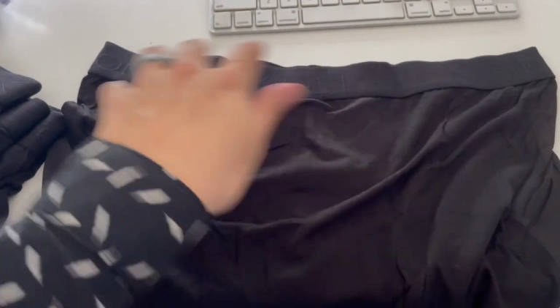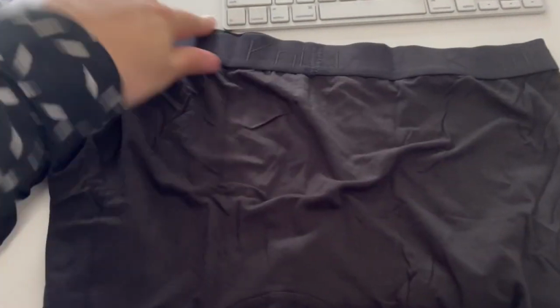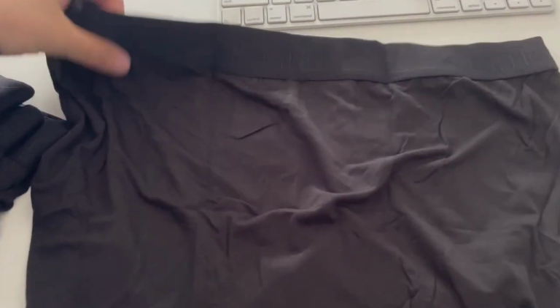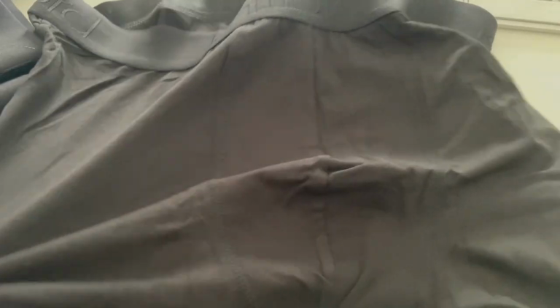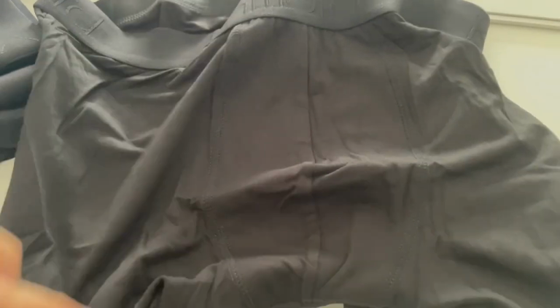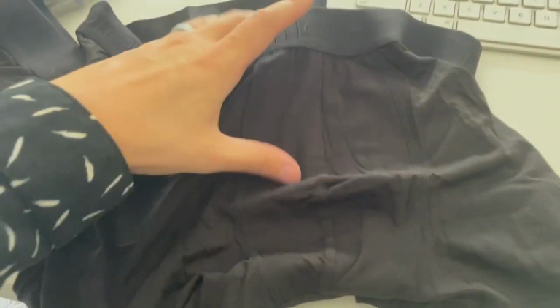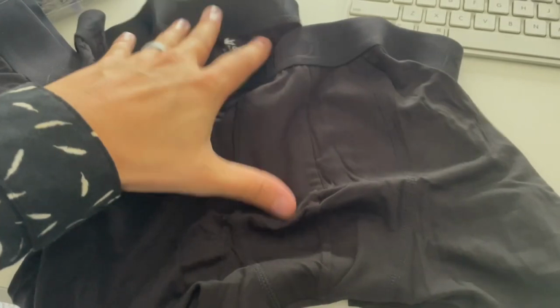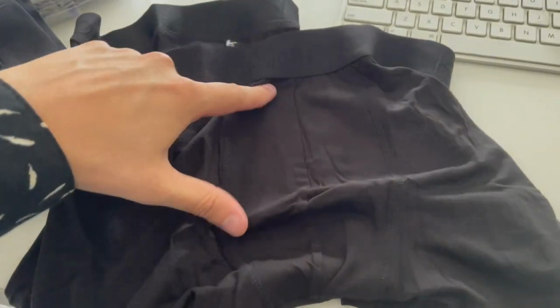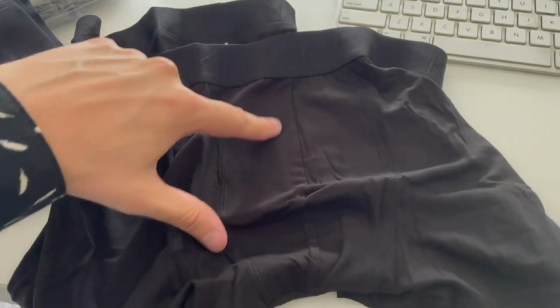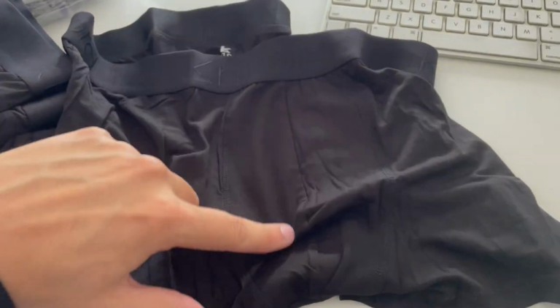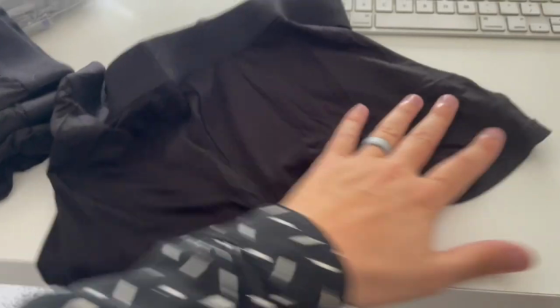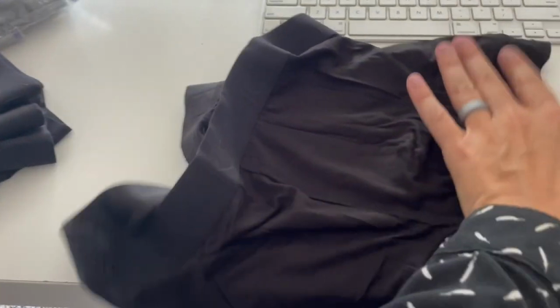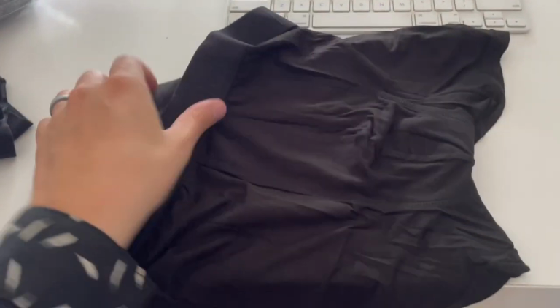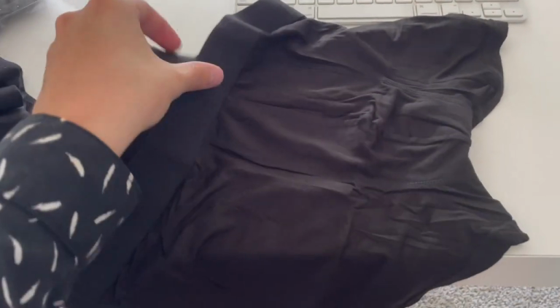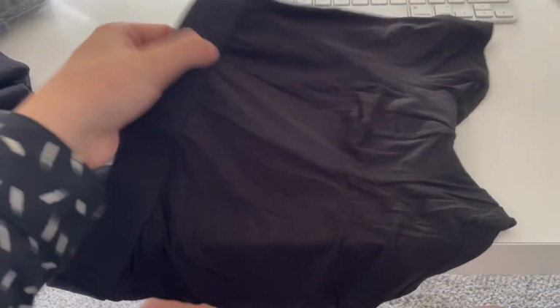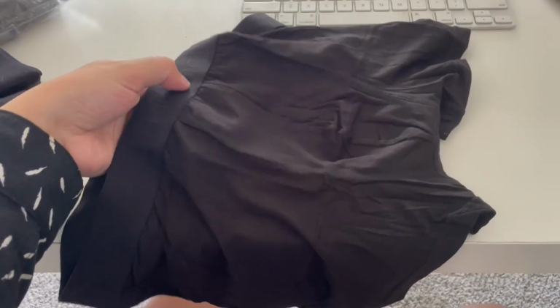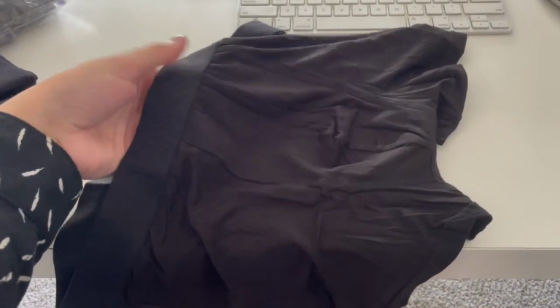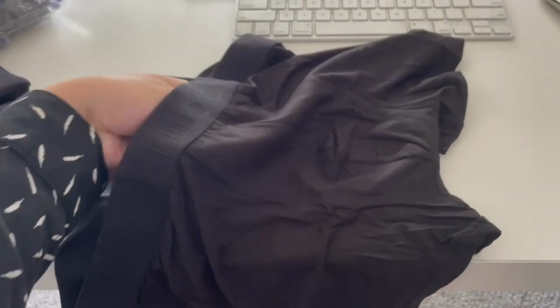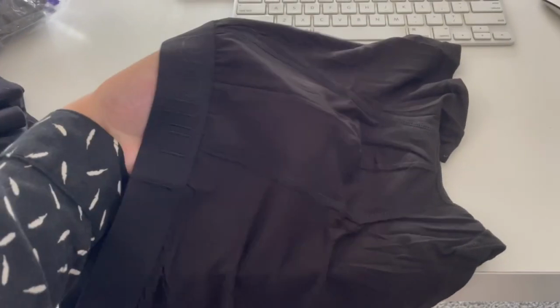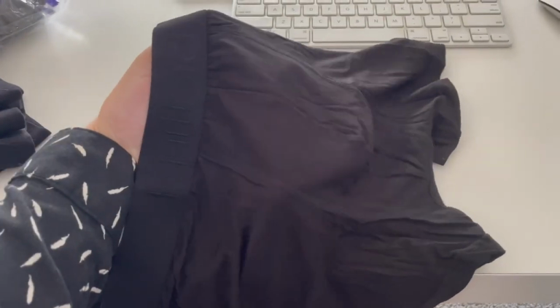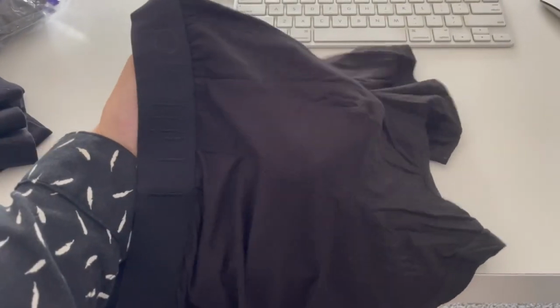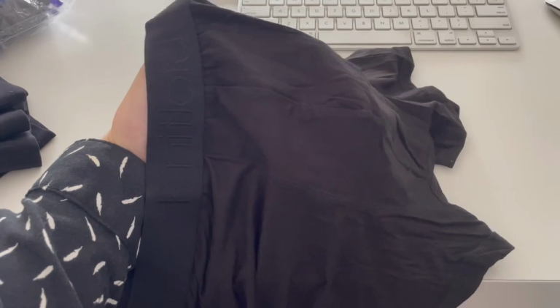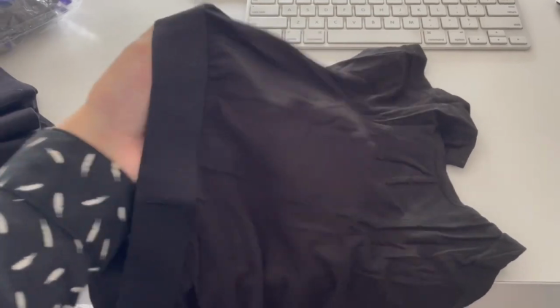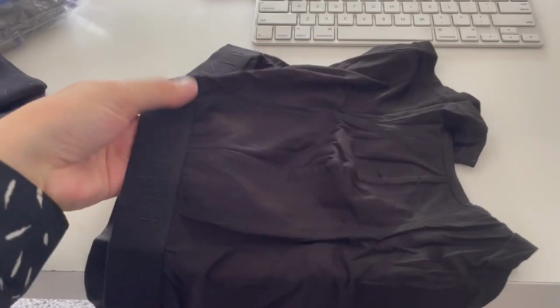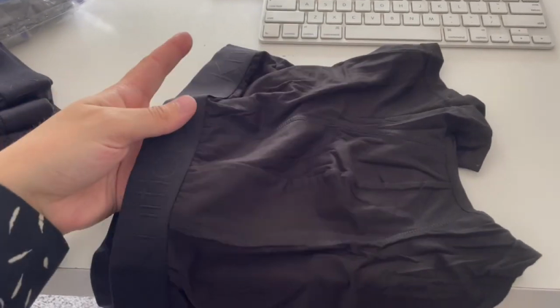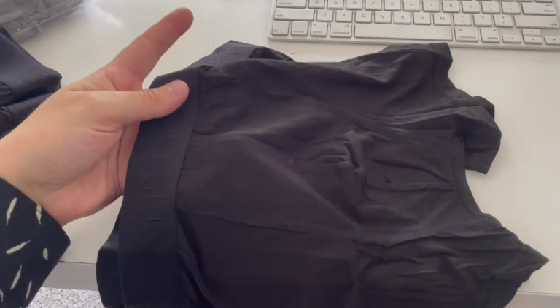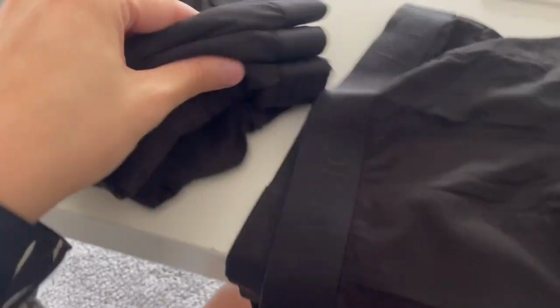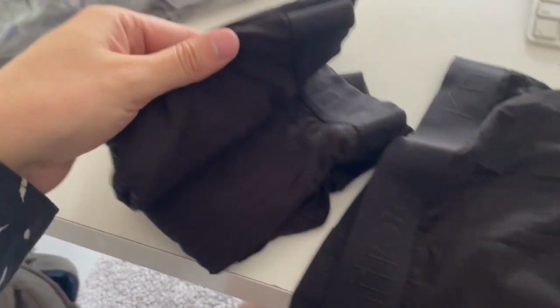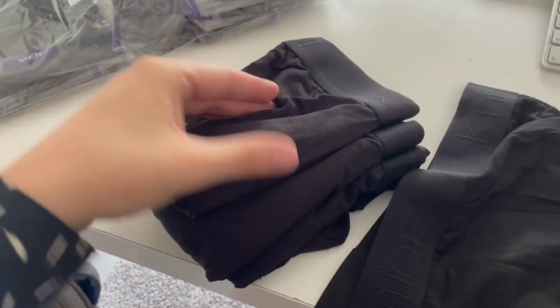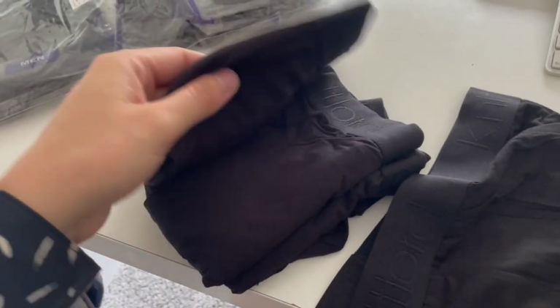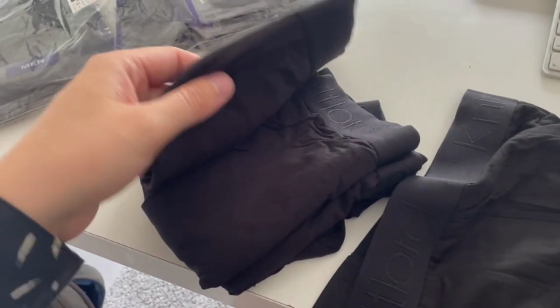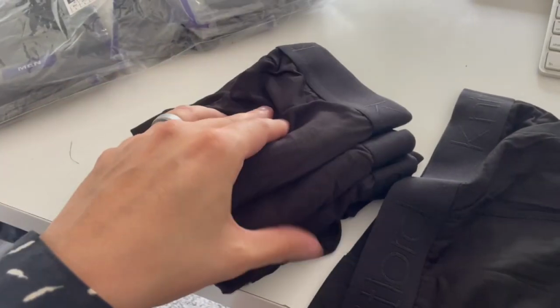There is a seam for the expanded crotch area, so there's room, but it's still really thin and breathable.